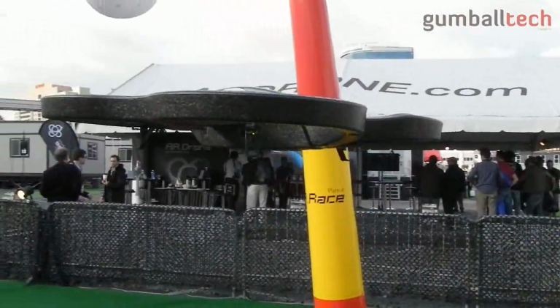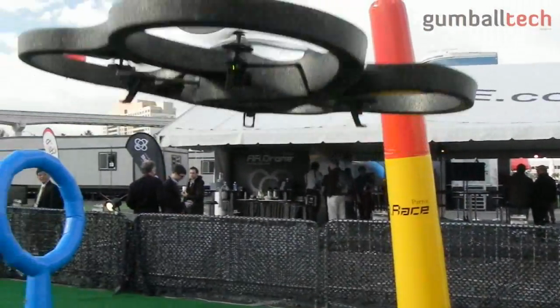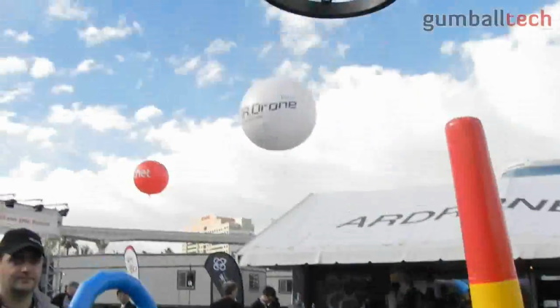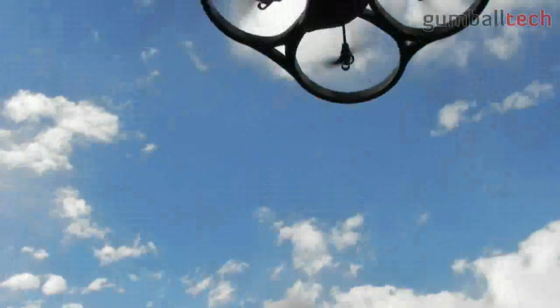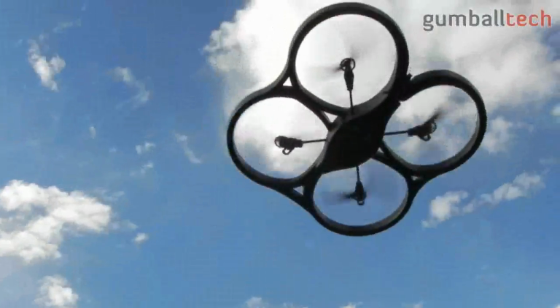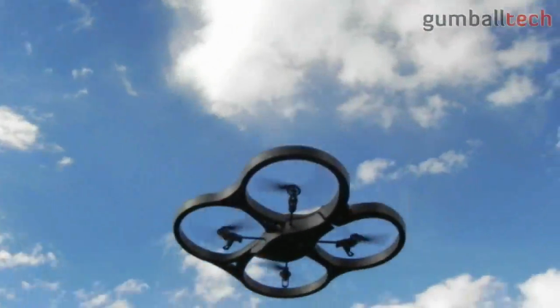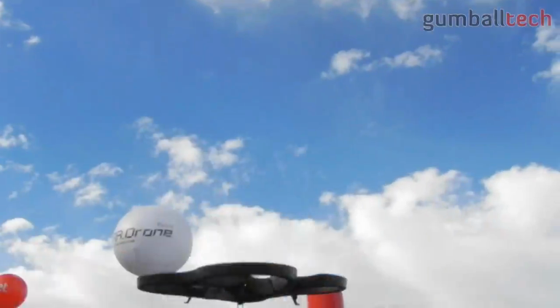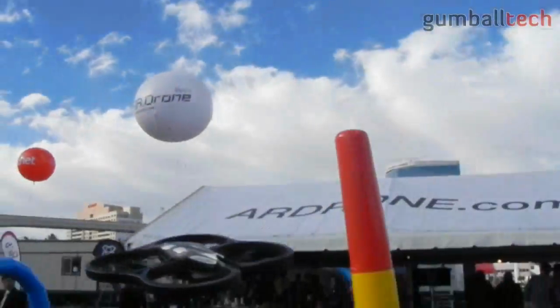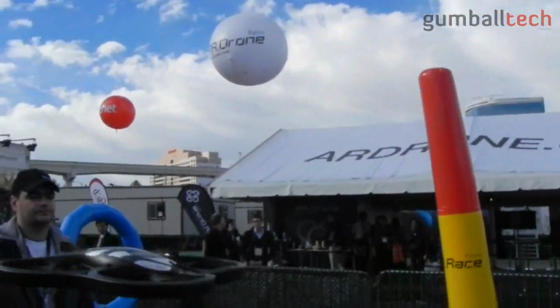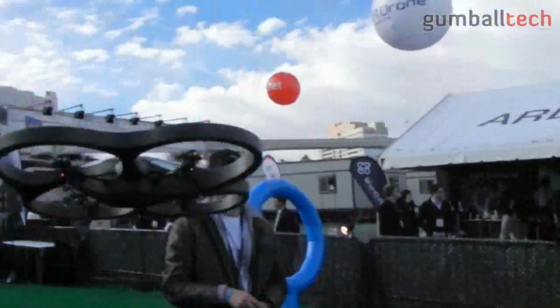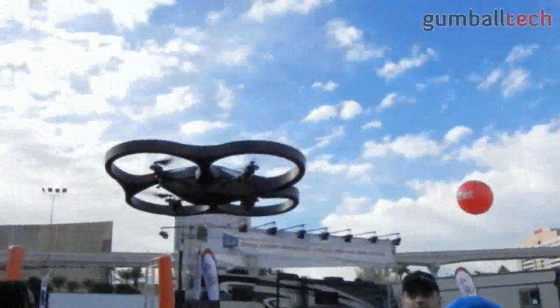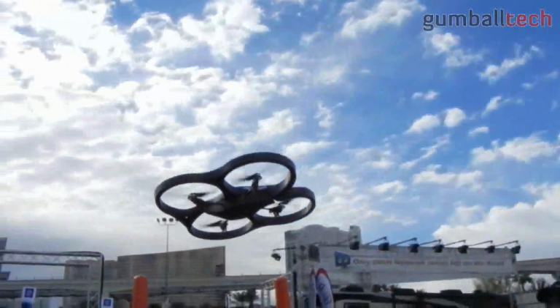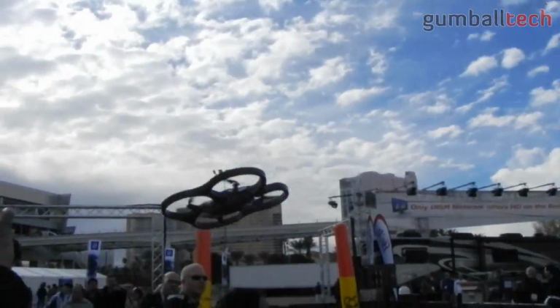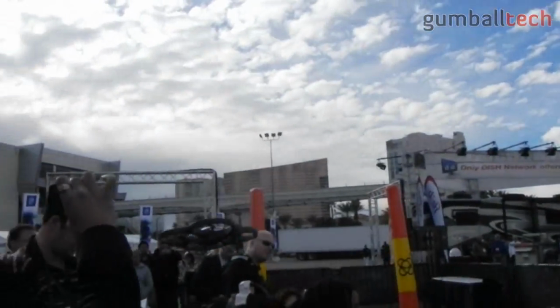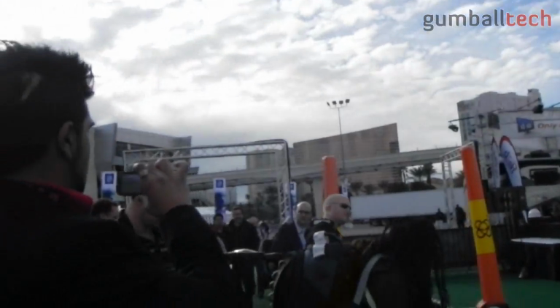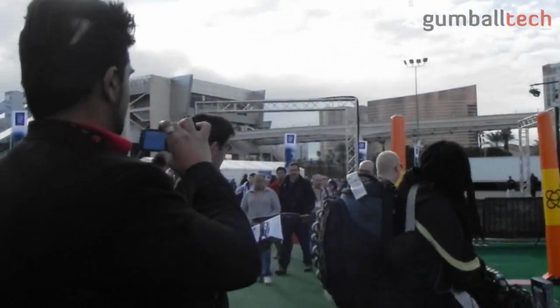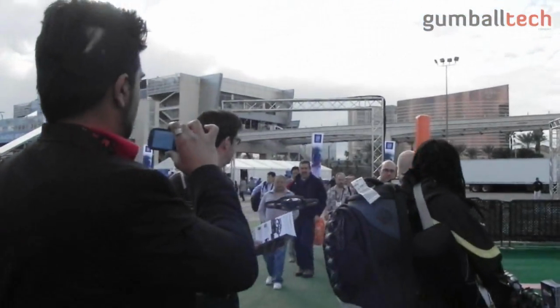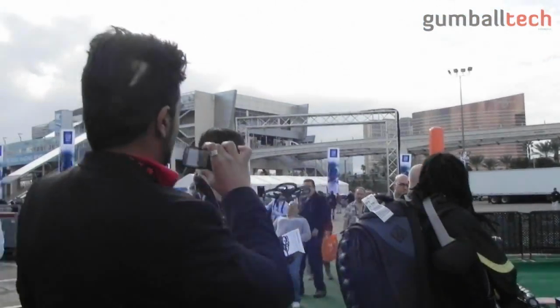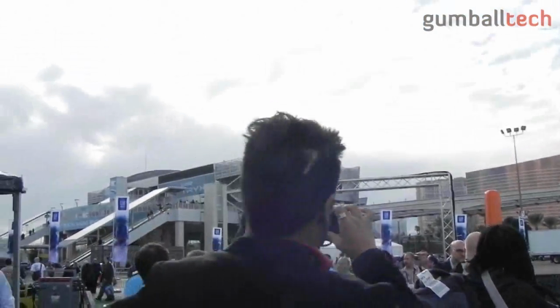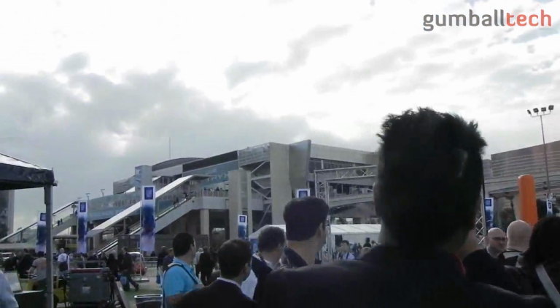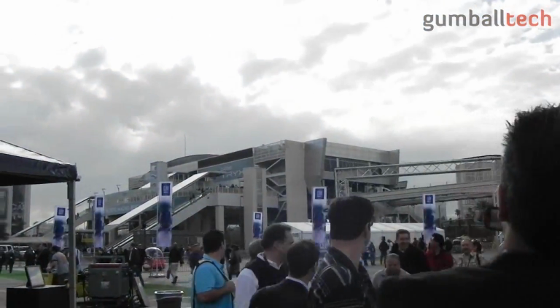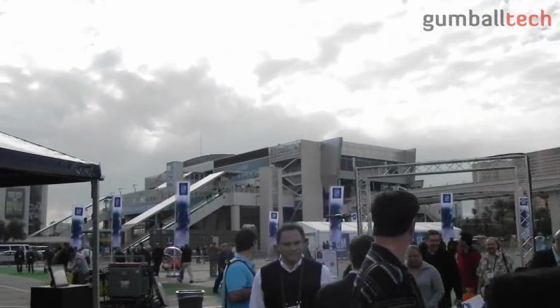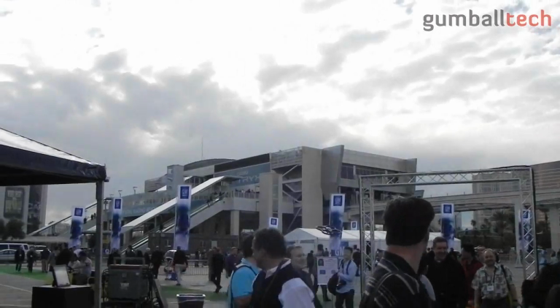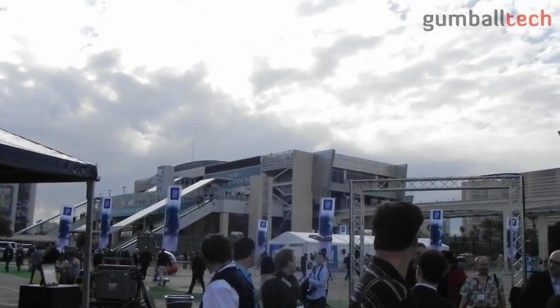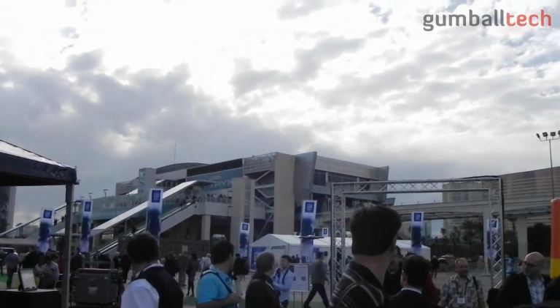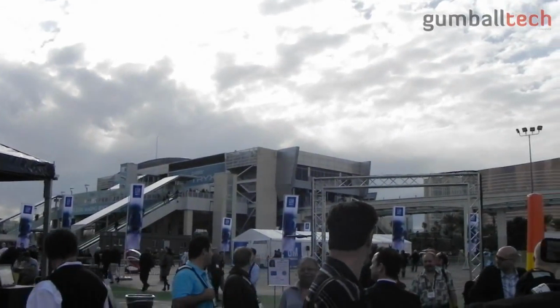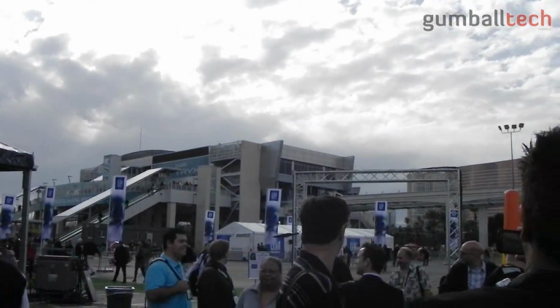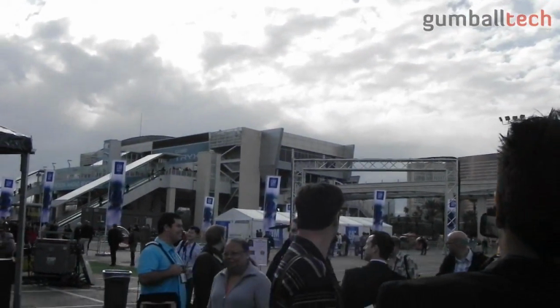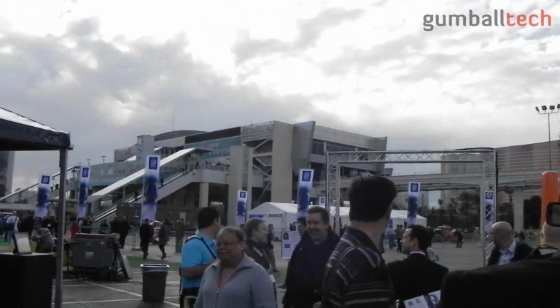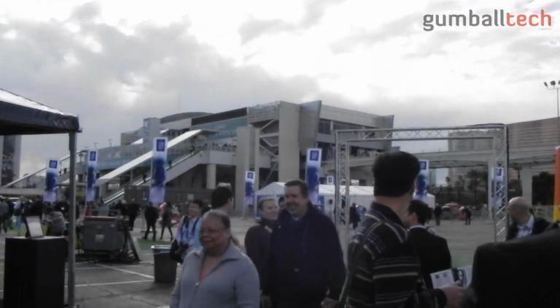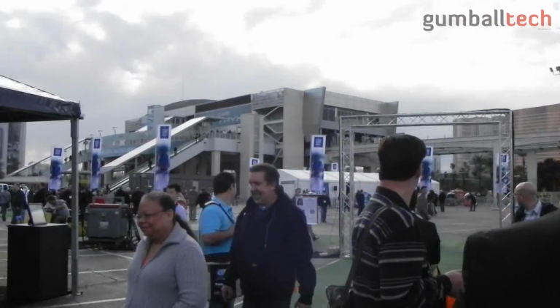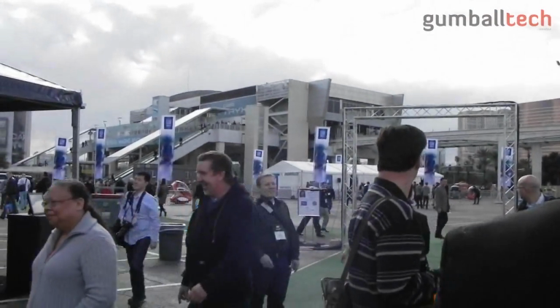The AR drone uses accelerometer technology. If you see the pilots, they're moving their device from side to side and up and down. As they move the device, the AR drone will go in a similar direction.